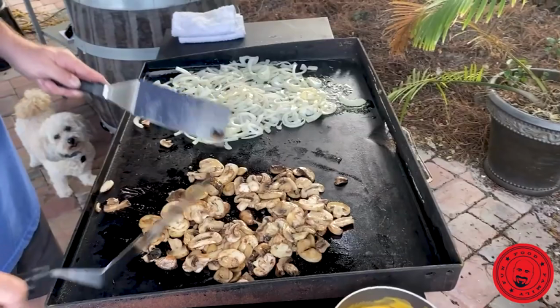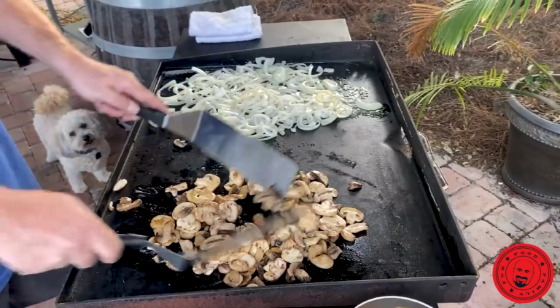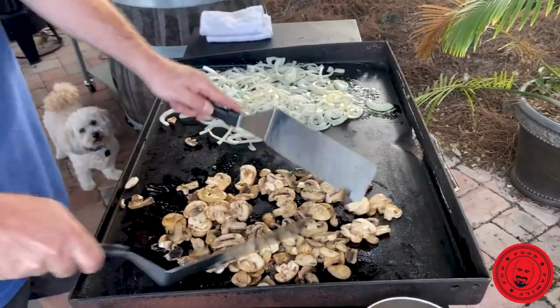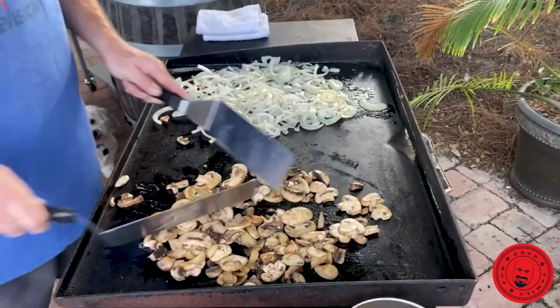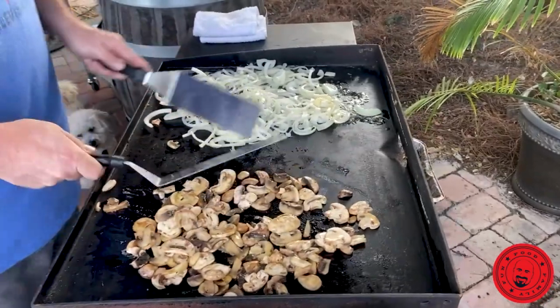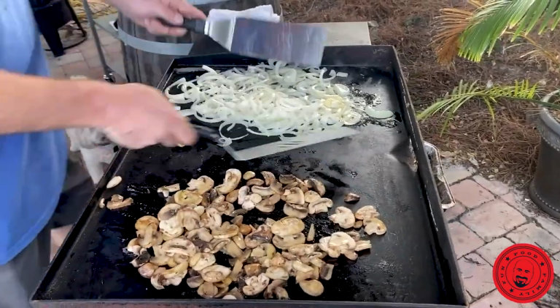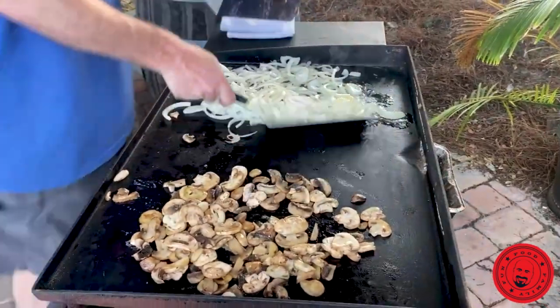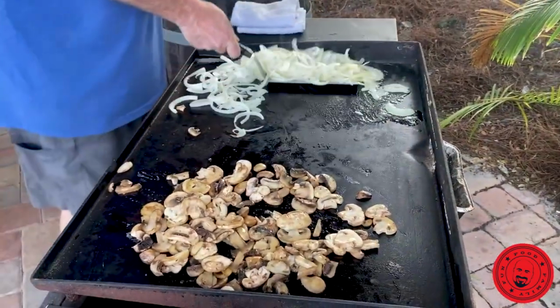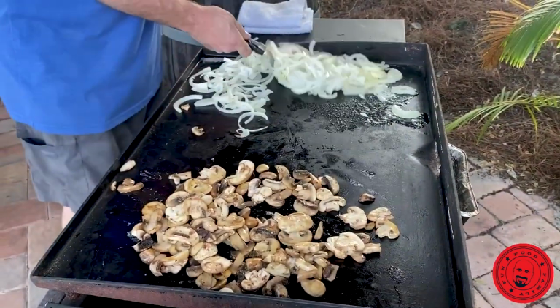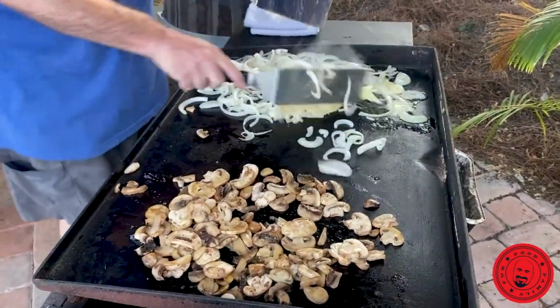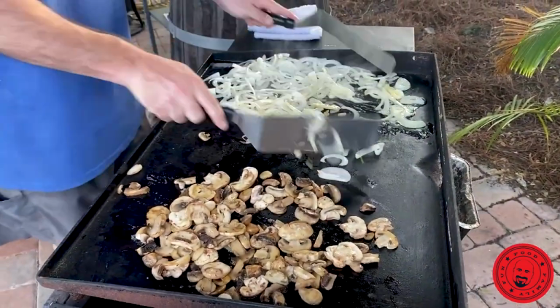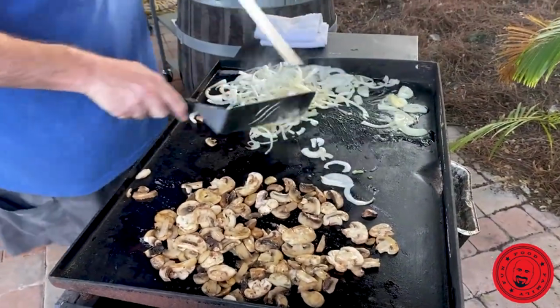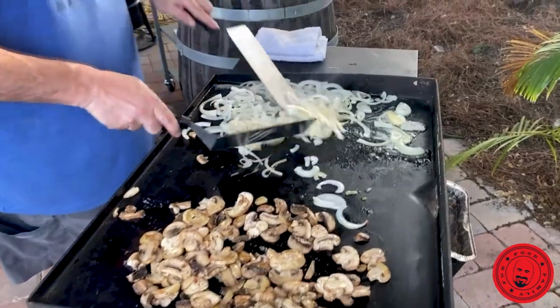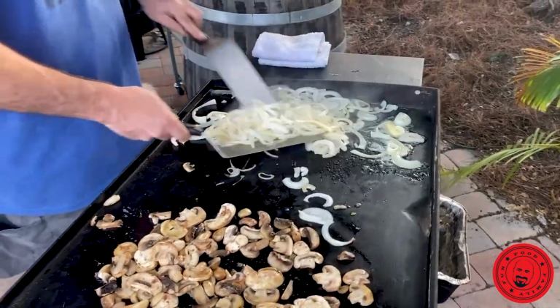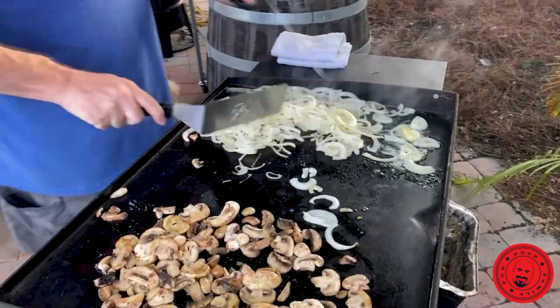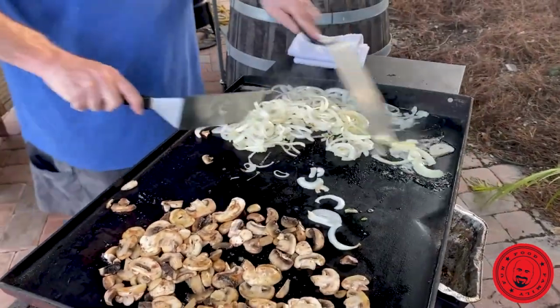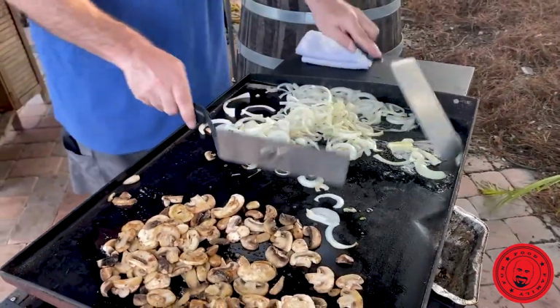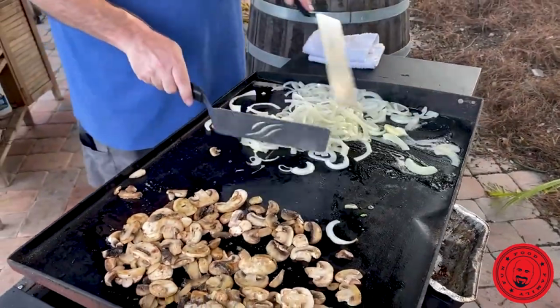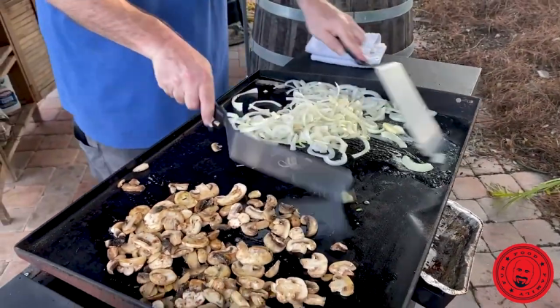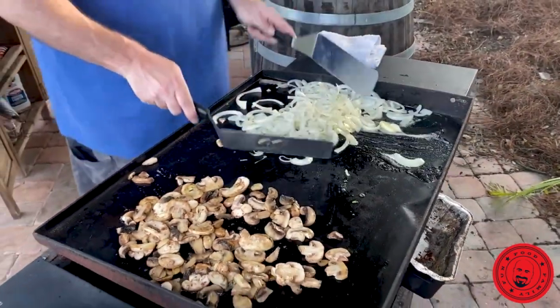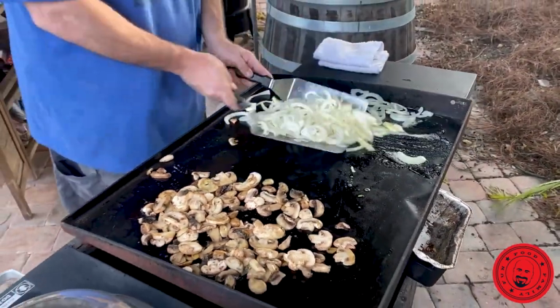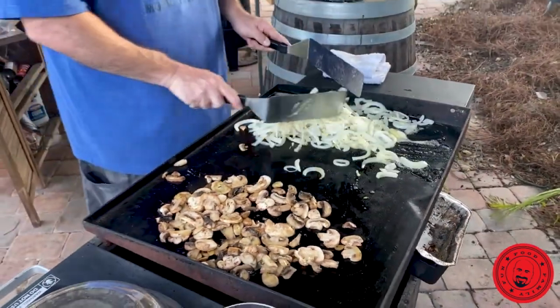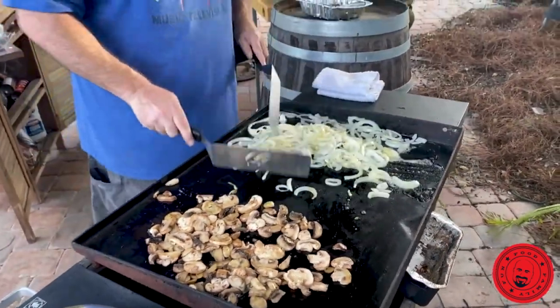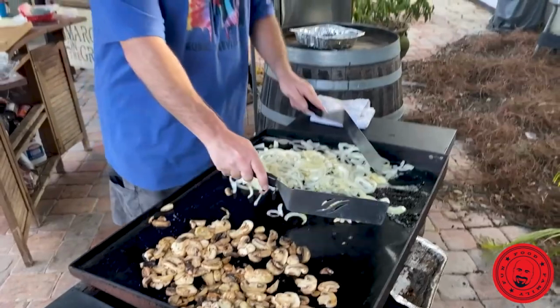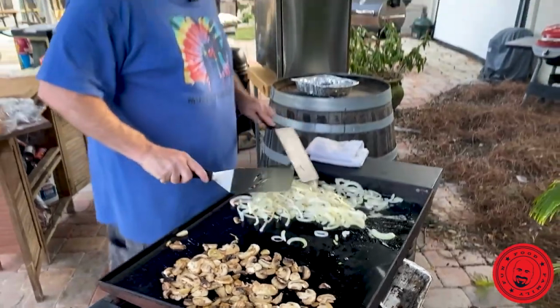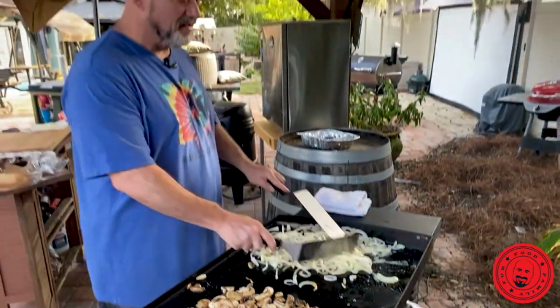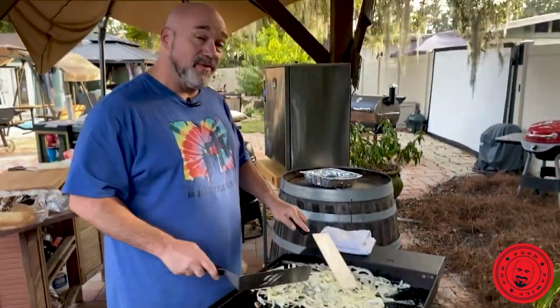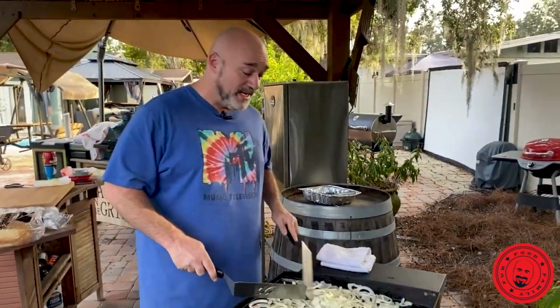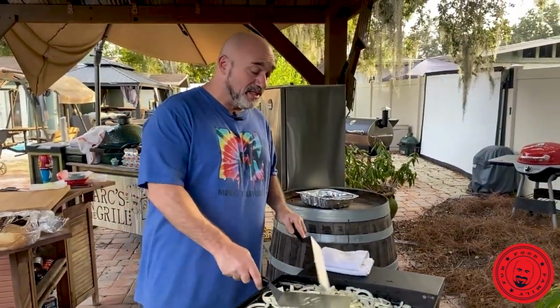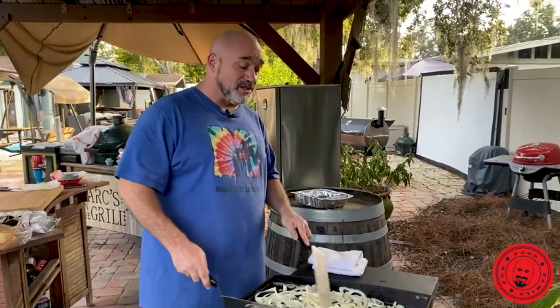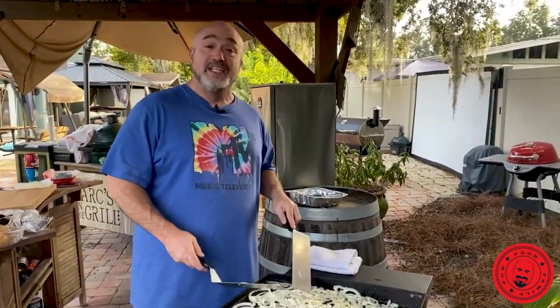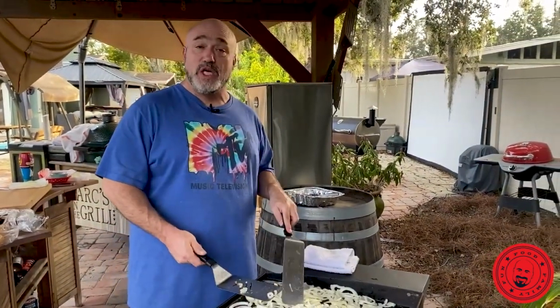Out of that bacon fat that's in that pan, you want to hold on to about two tablespoons of that, and you're going to put in one whole medium diced onion for about five minutes until it starts to get translucent.